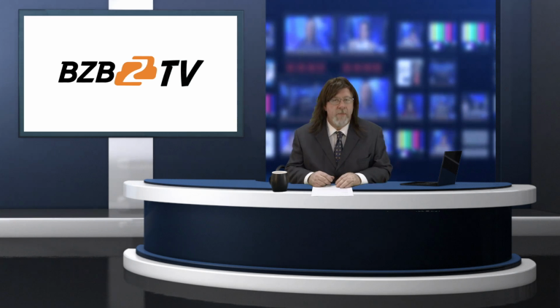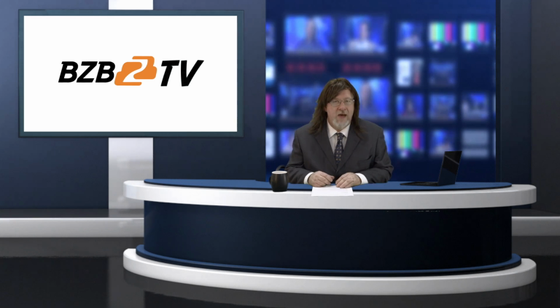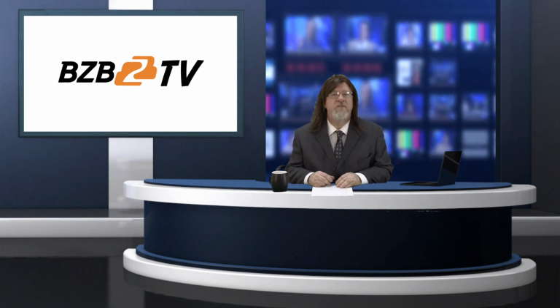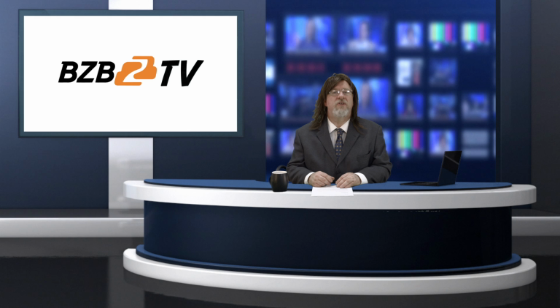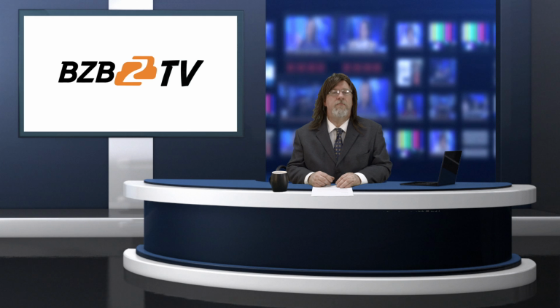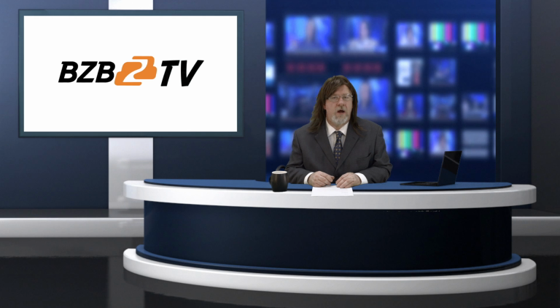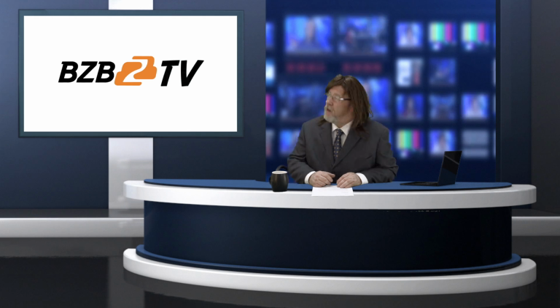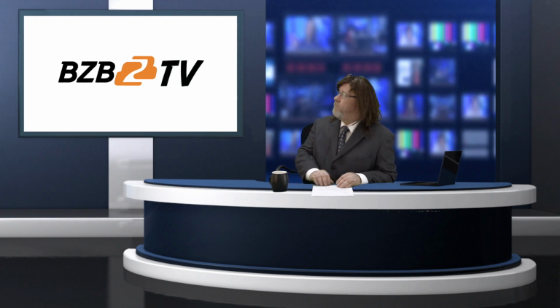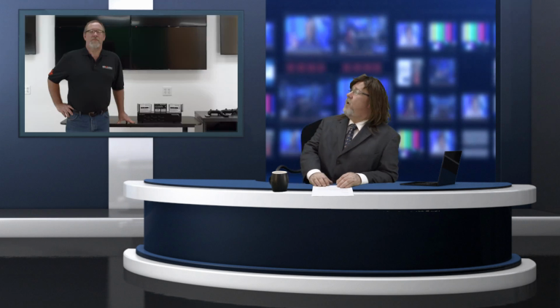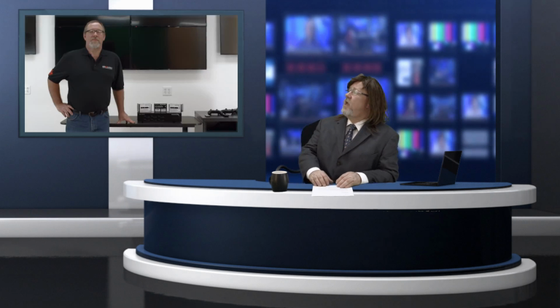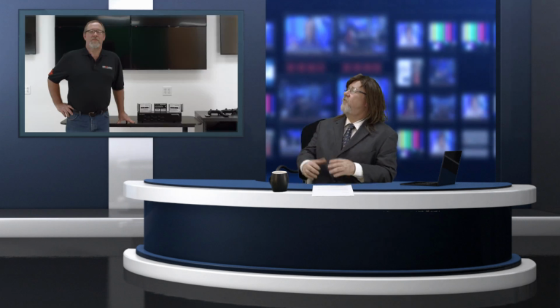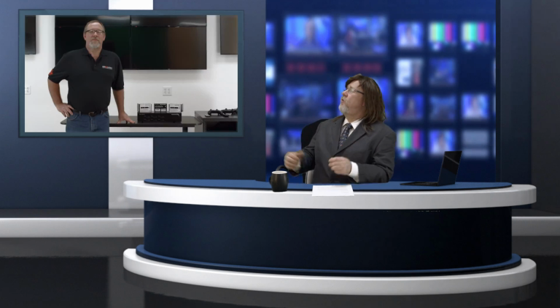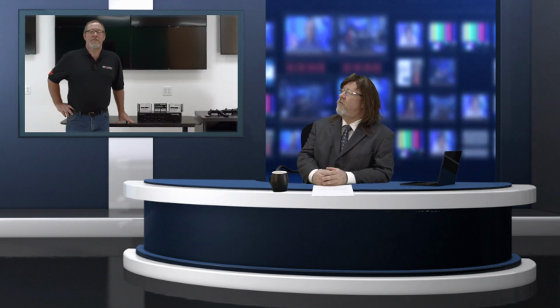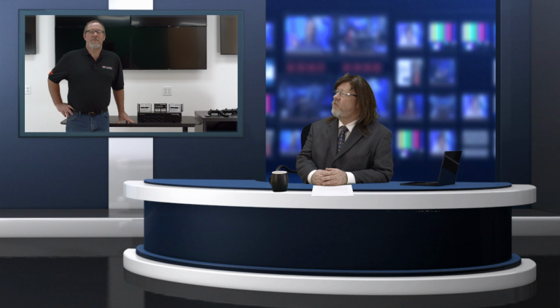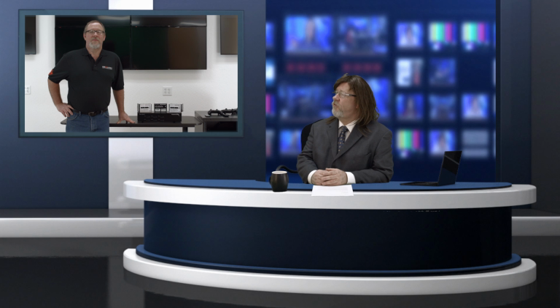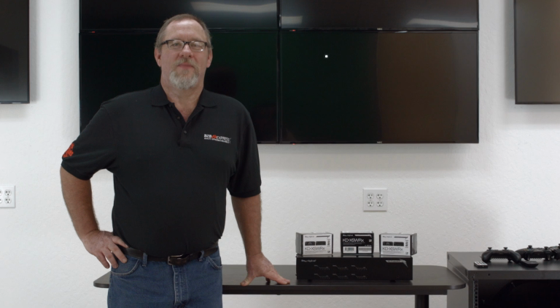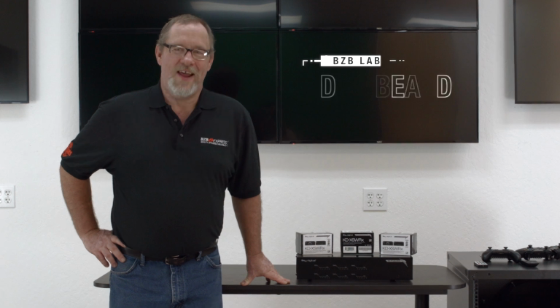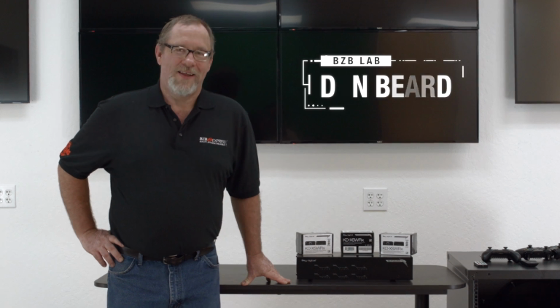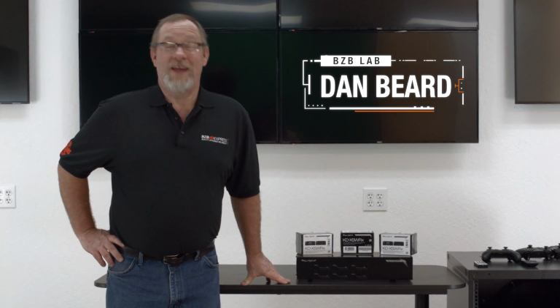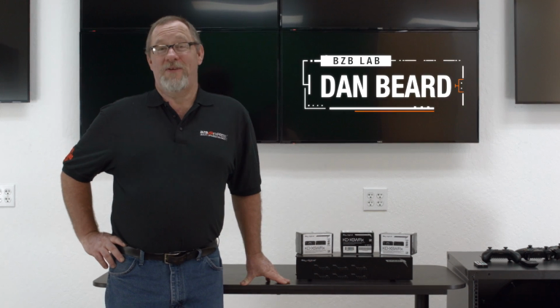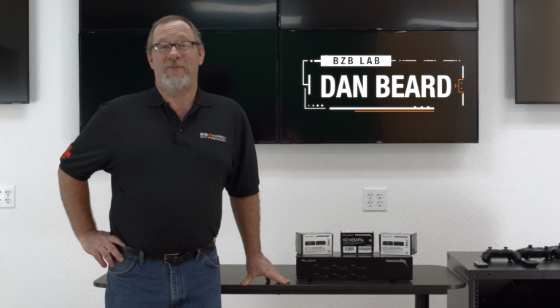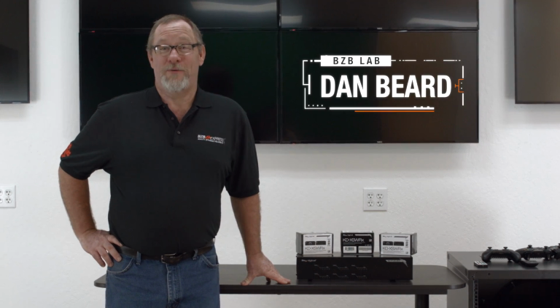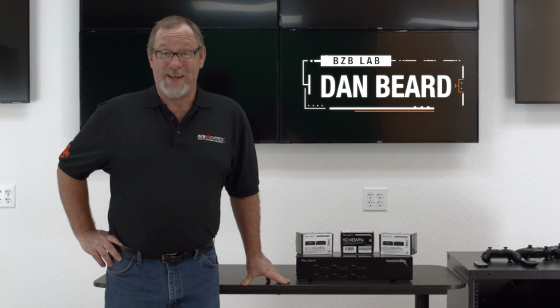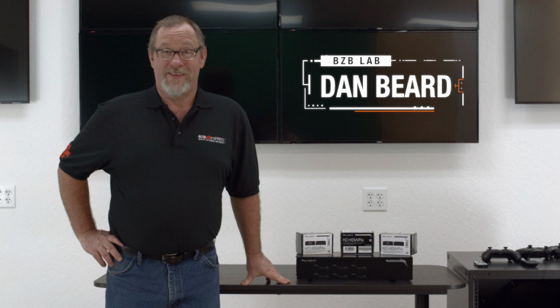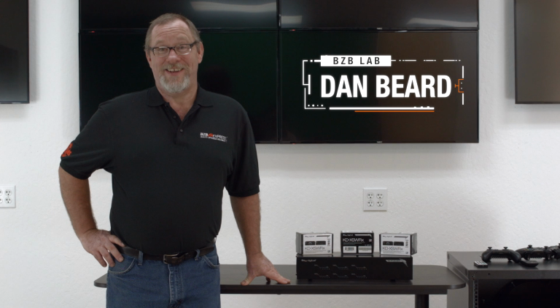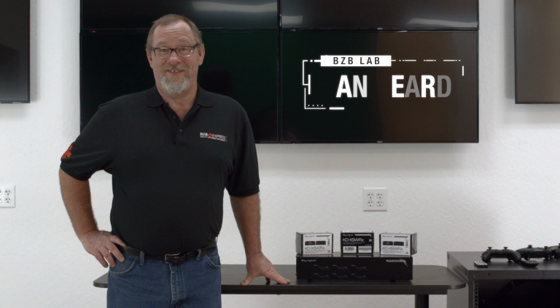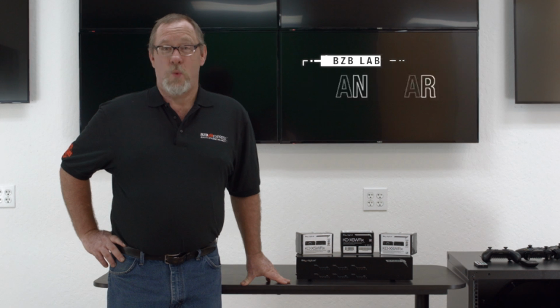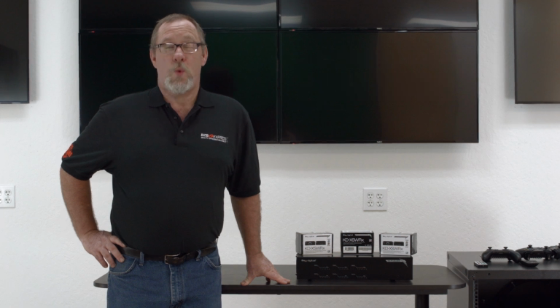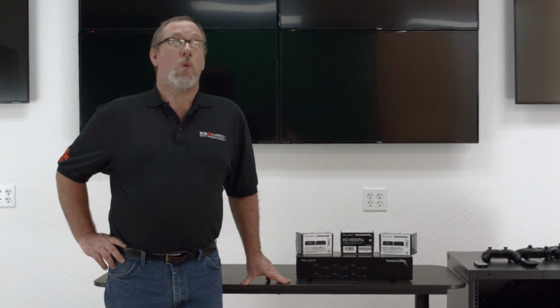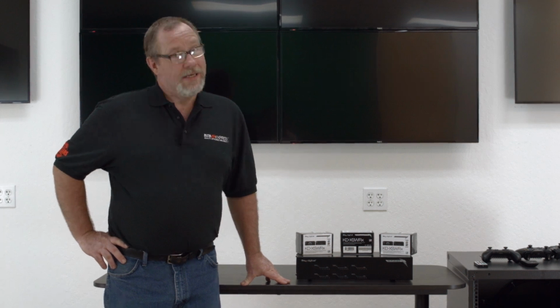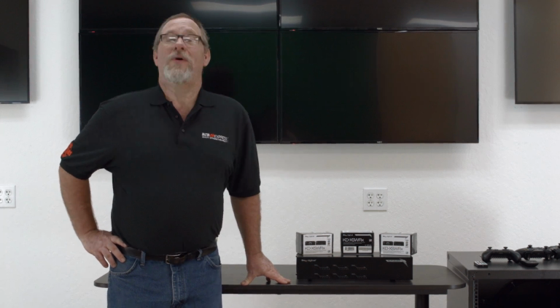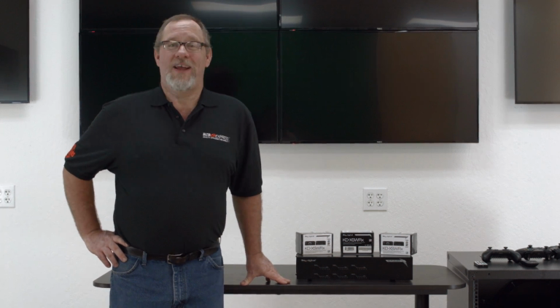To talk about it, we have our AV specialist Dan Beard here. Dan, what can you tell us about your thoughts on home theater systems? Thanks, Dan. Lifestyles of the Rich and the Famous, huh — with Robin Leach, the 1980s? It's 2017, man, you've got to get with the times.